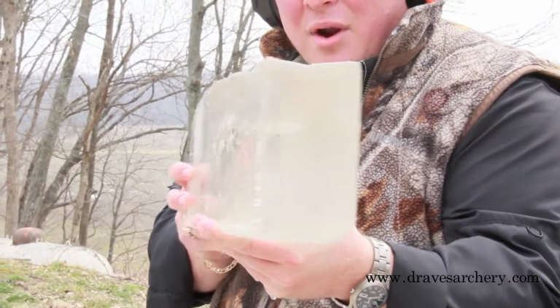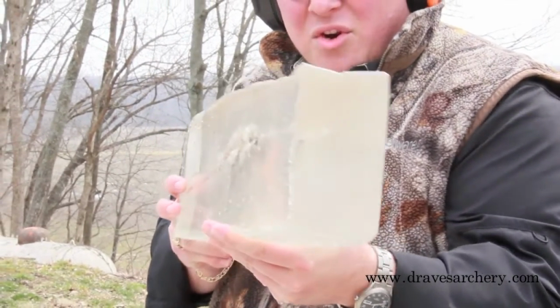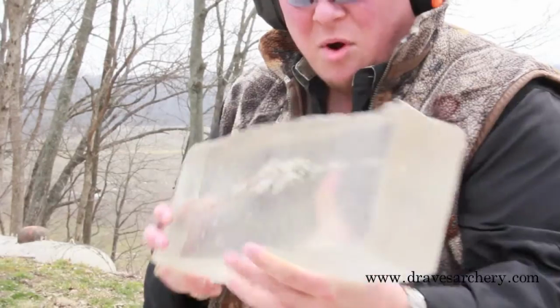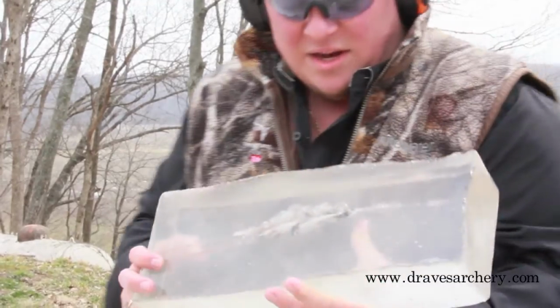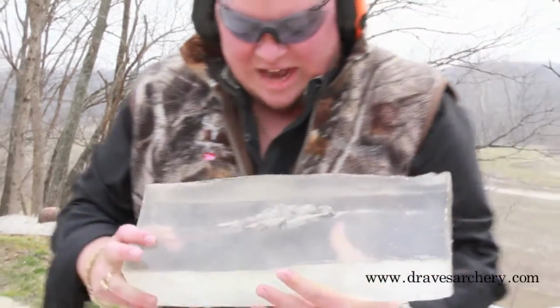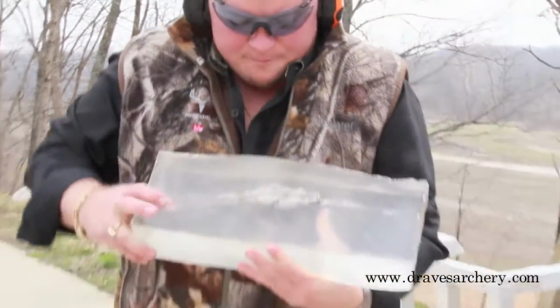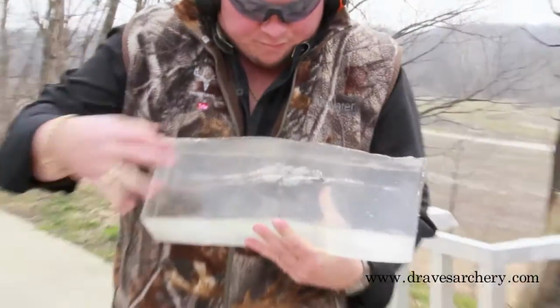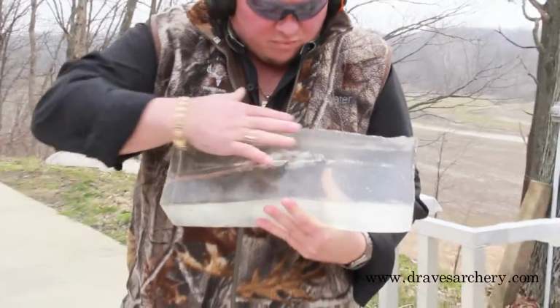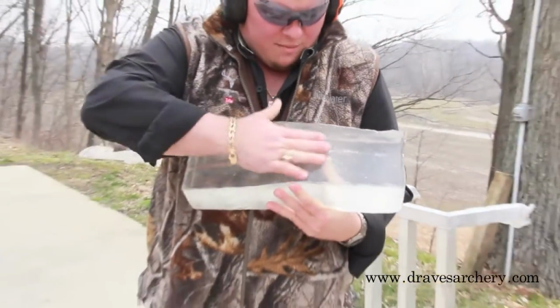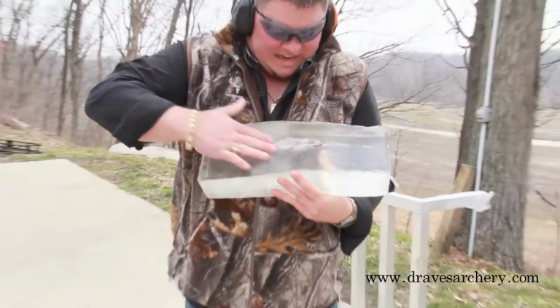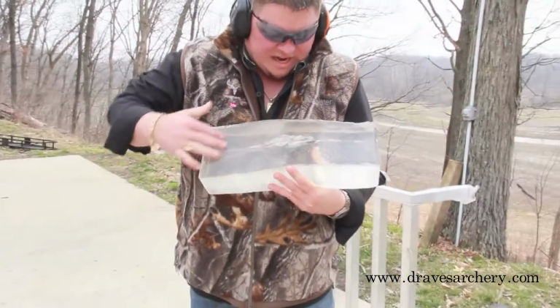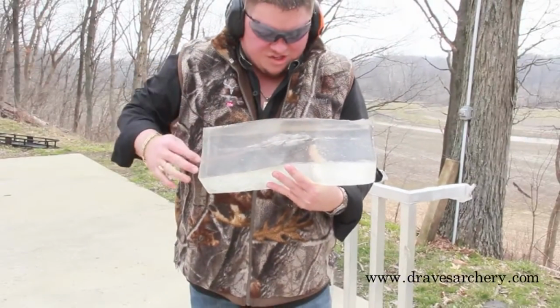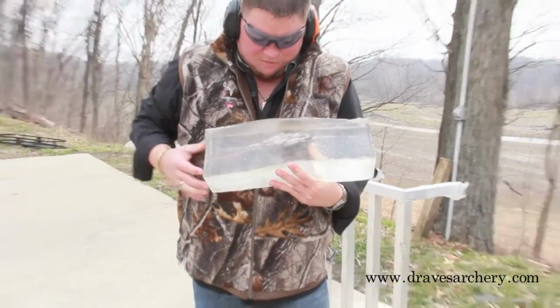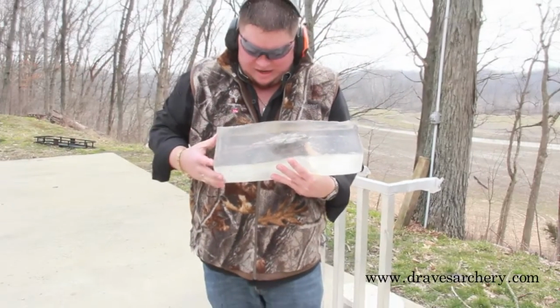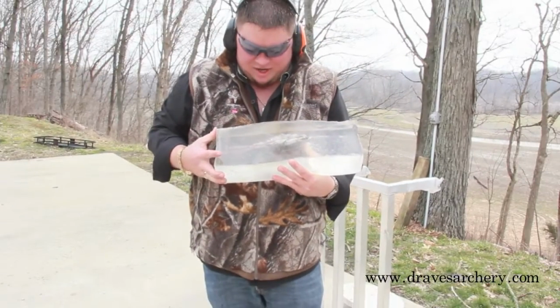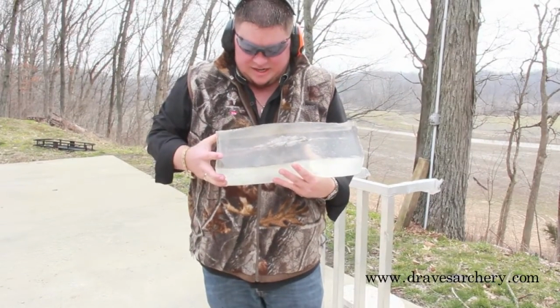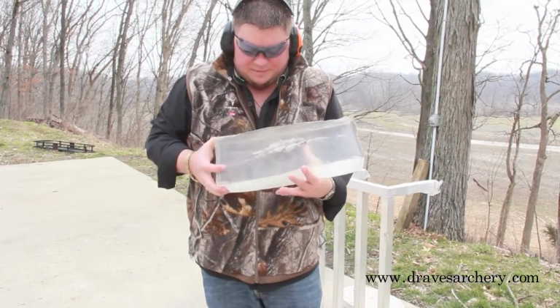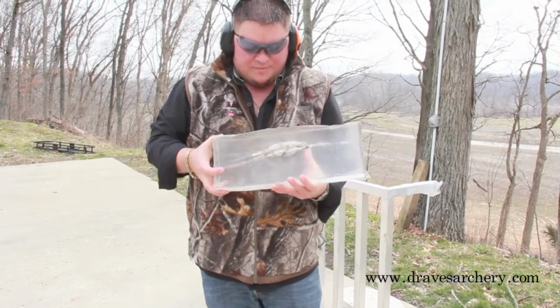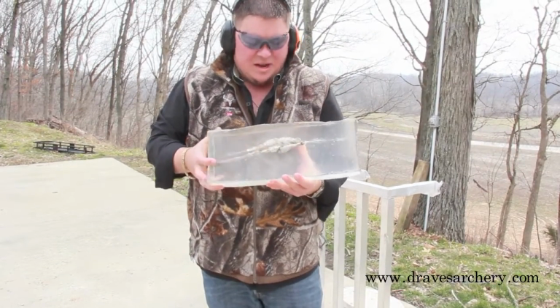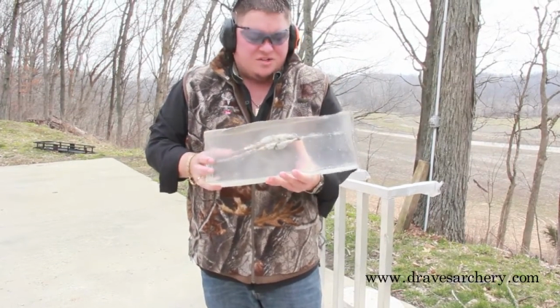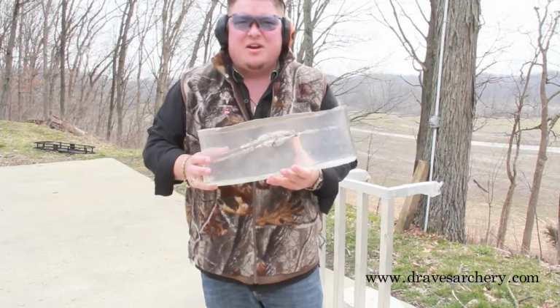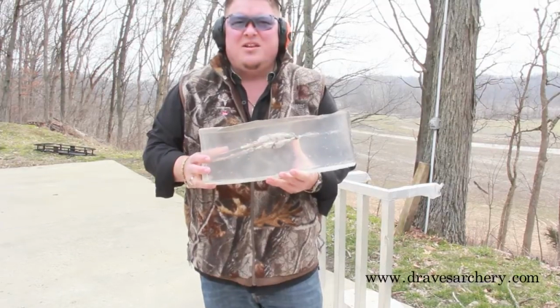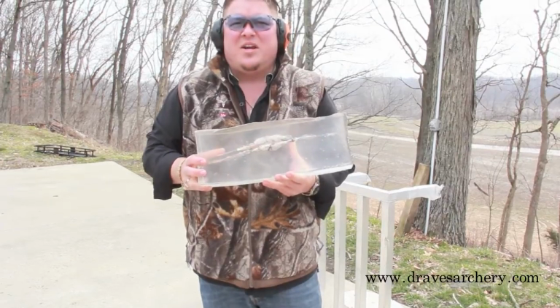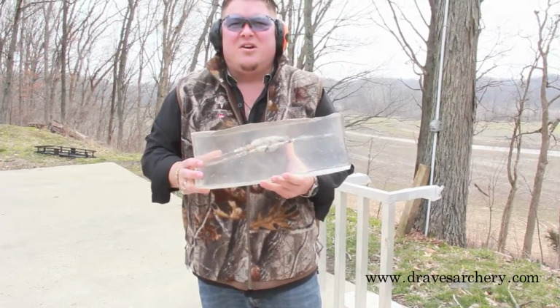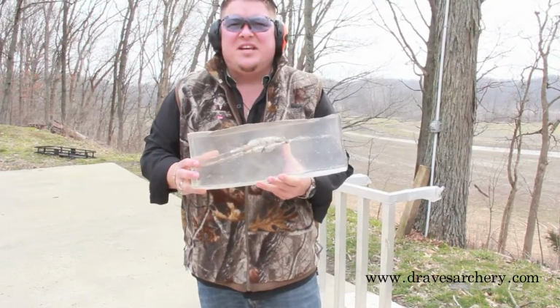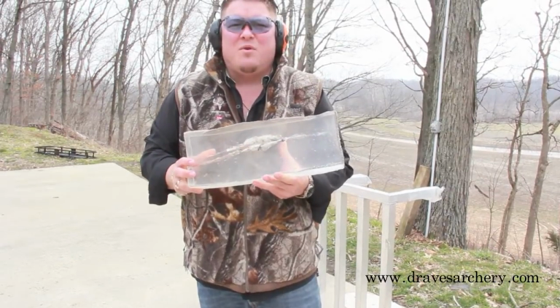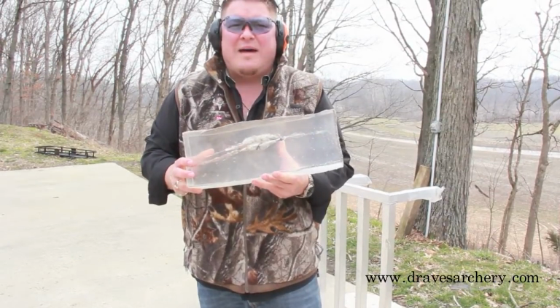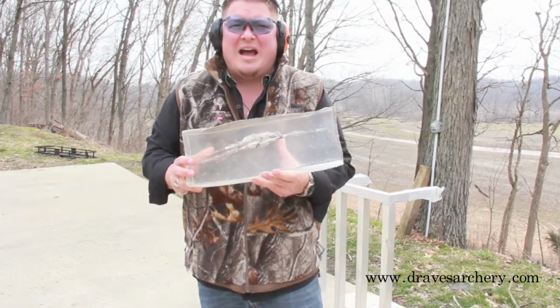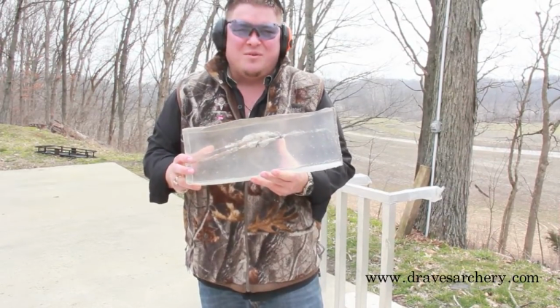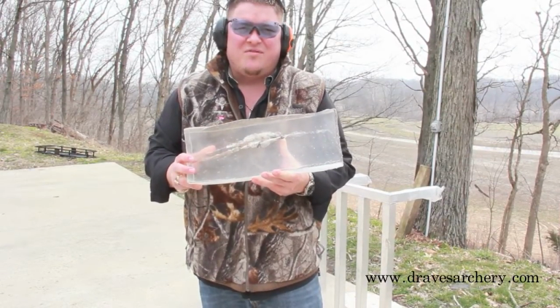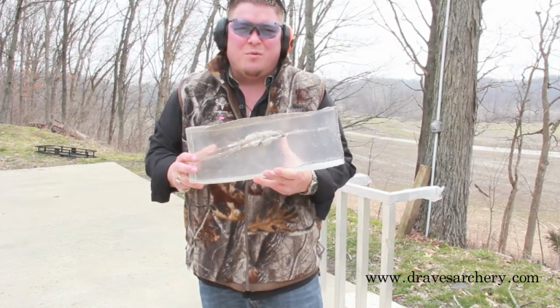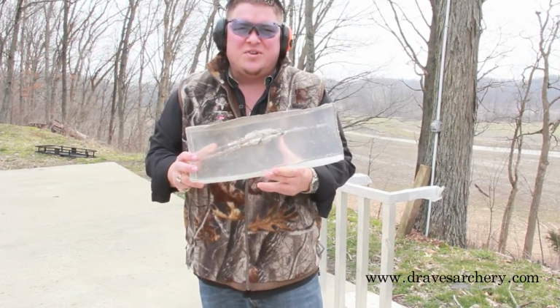What I'm going to do is run inside, take a heat gun to this gel block, and clean it up a little bit so it's going to be a bit clearer to see, and then we'll come back out here and take a few more pictures.